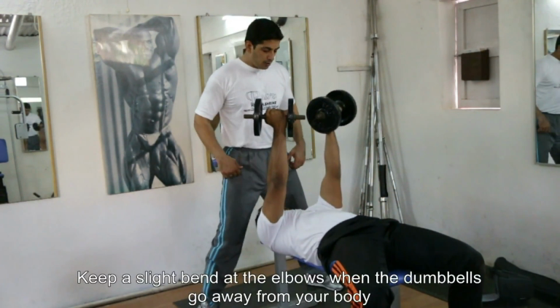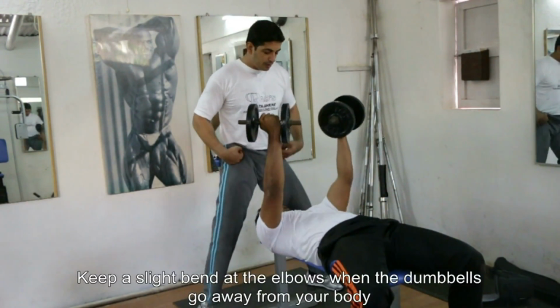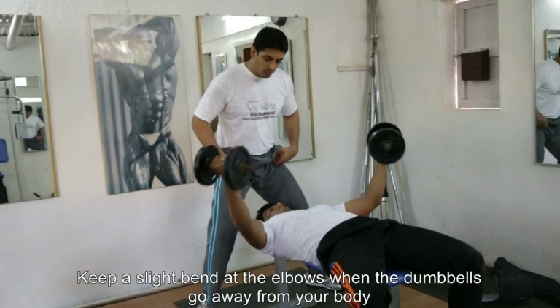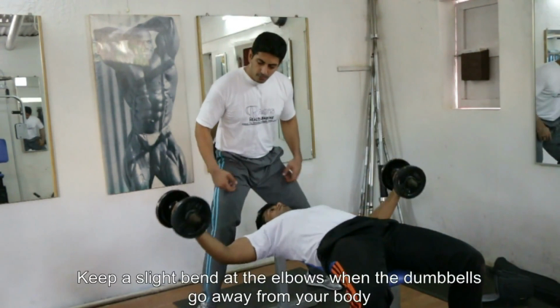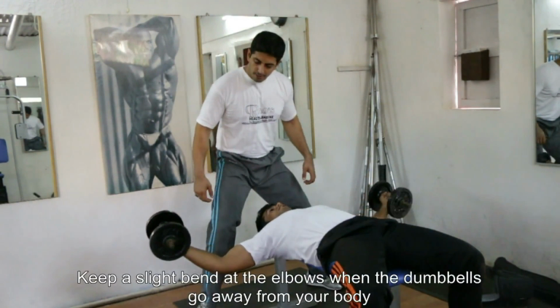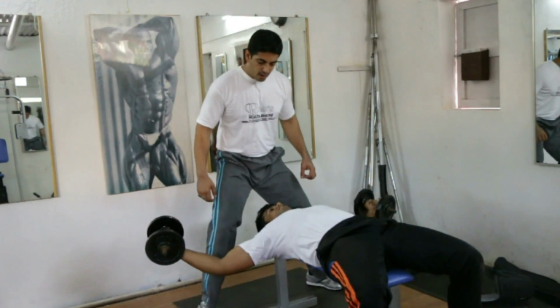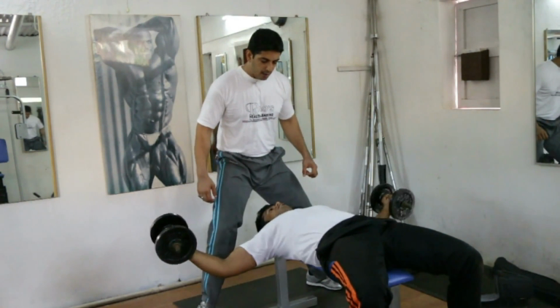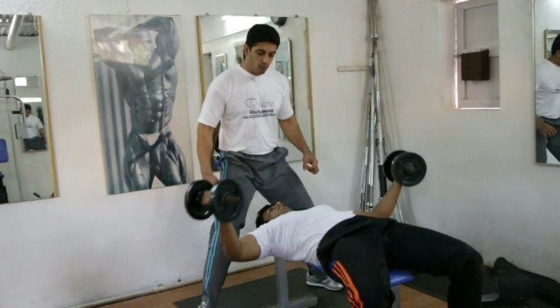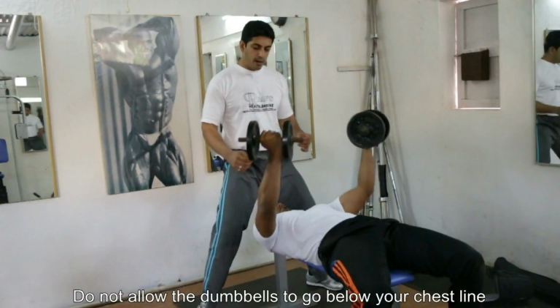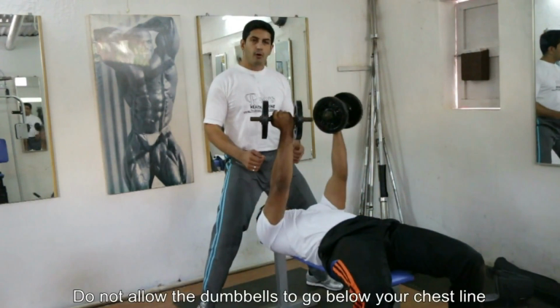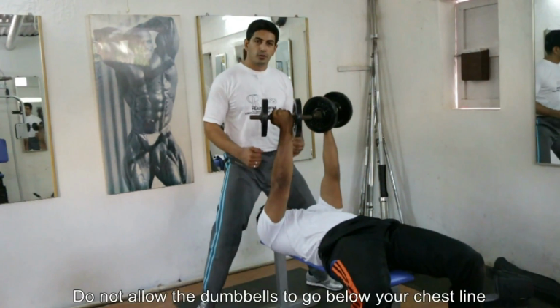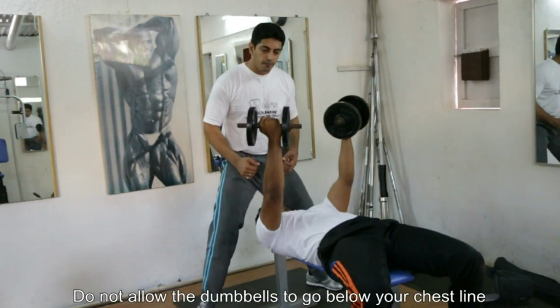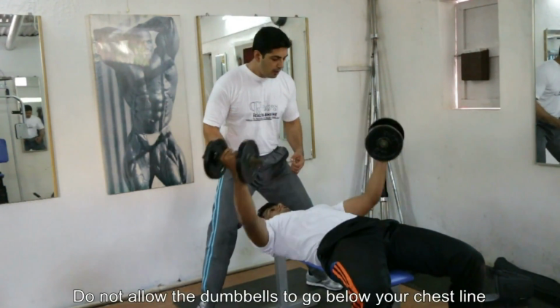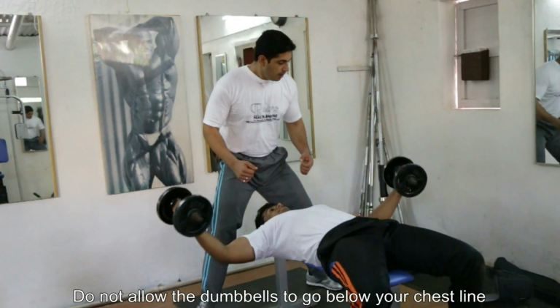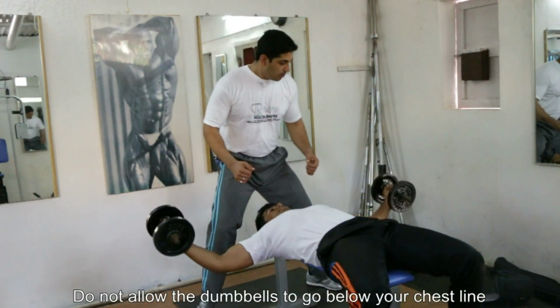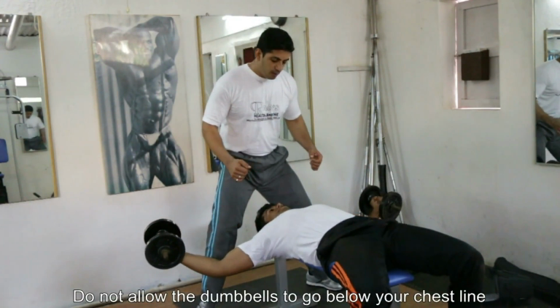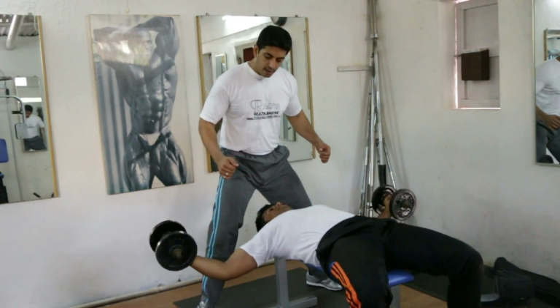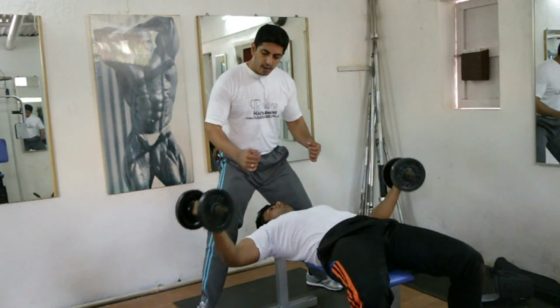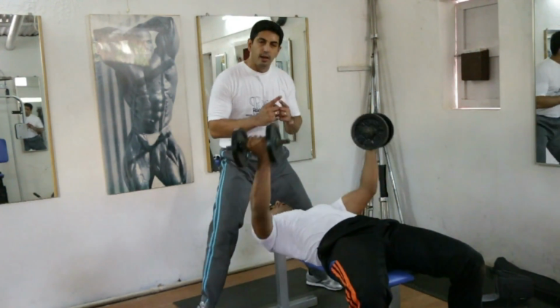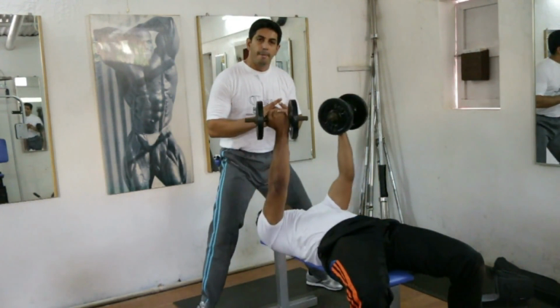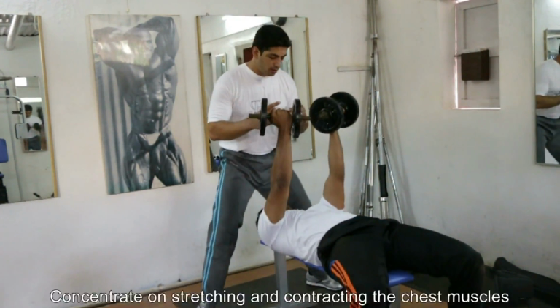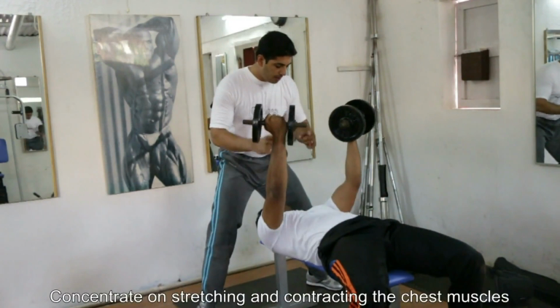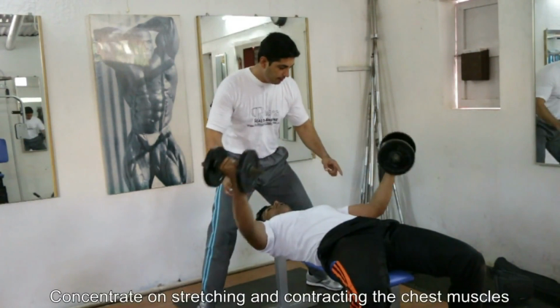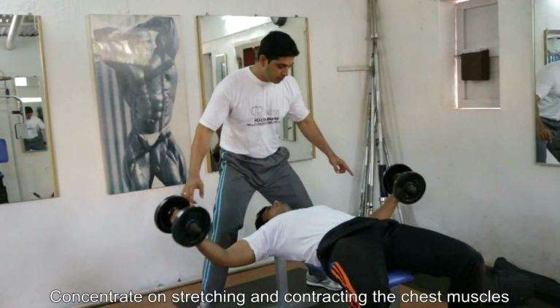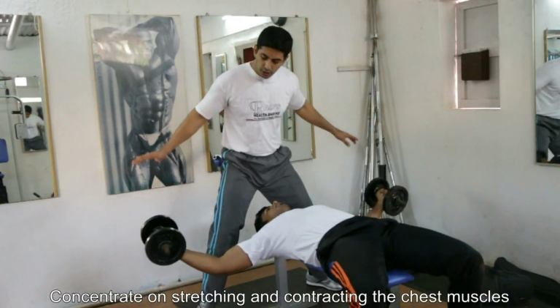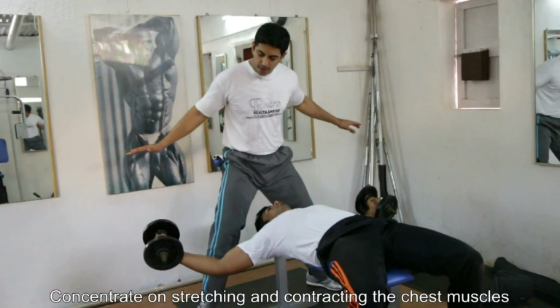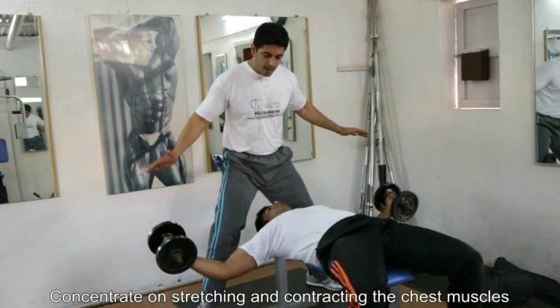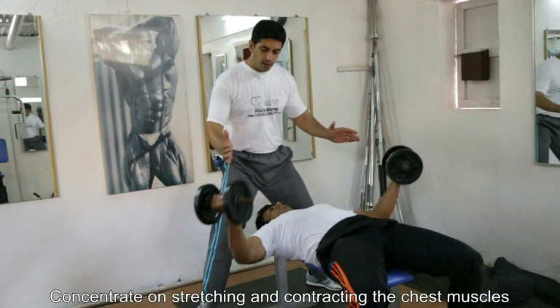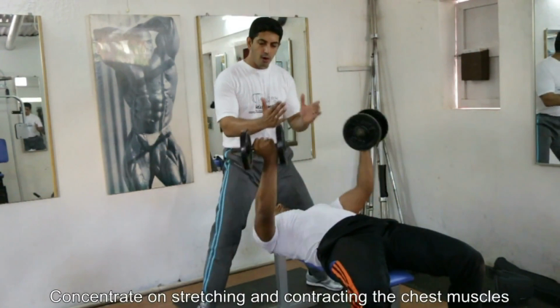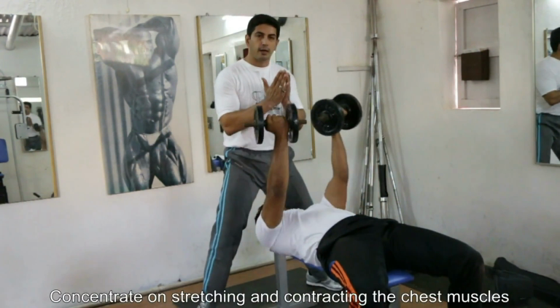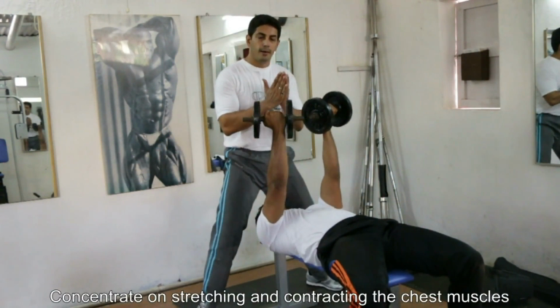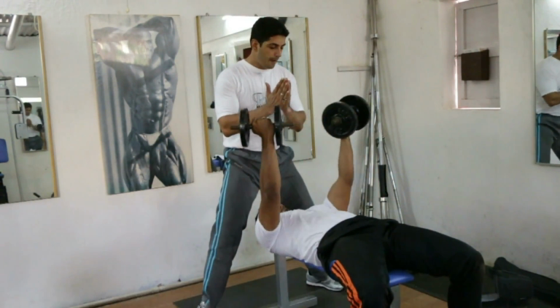Try to stick to medium weight and keep the movement and form straight. Go down, inhale and exhale up — inhale, stretch, and contract.